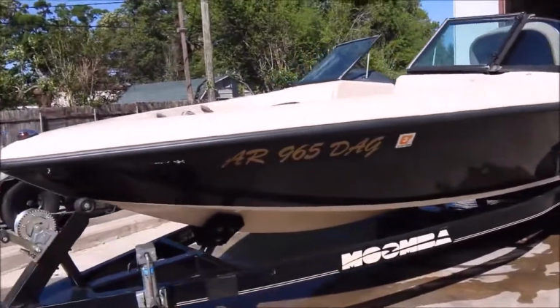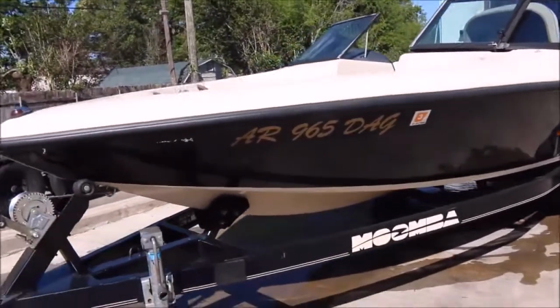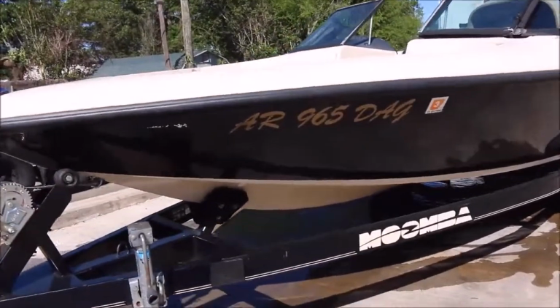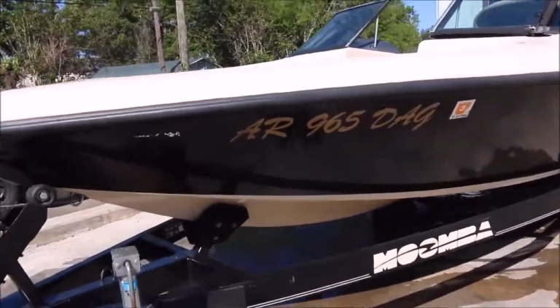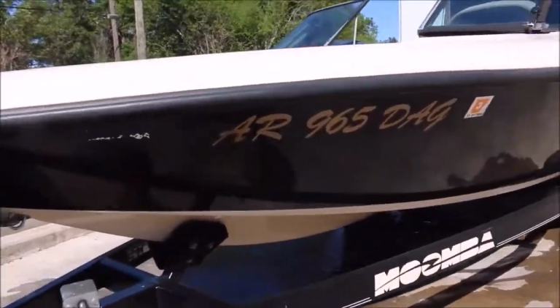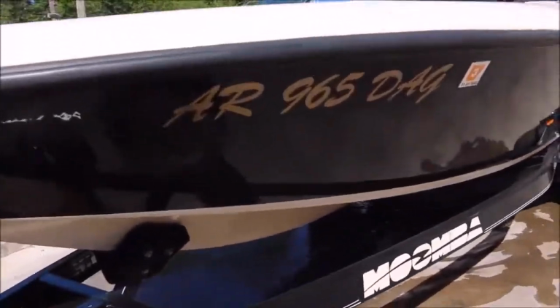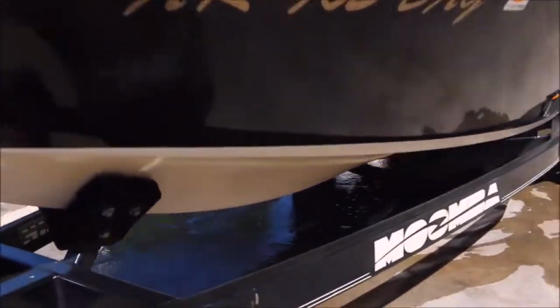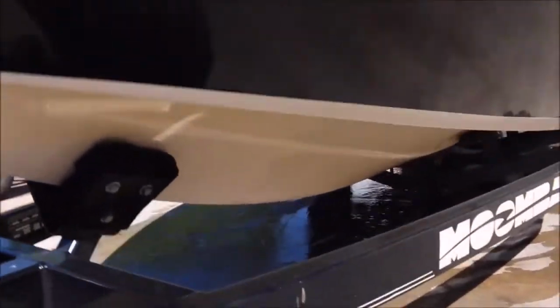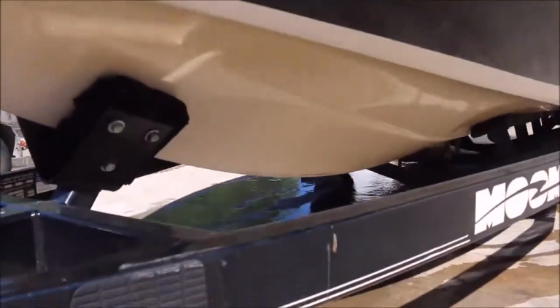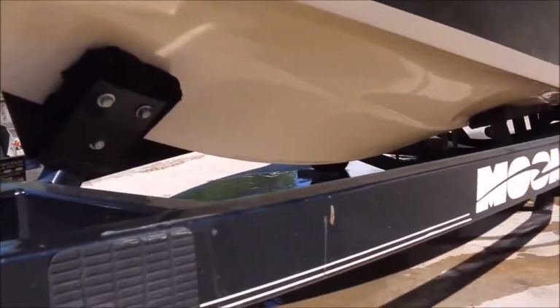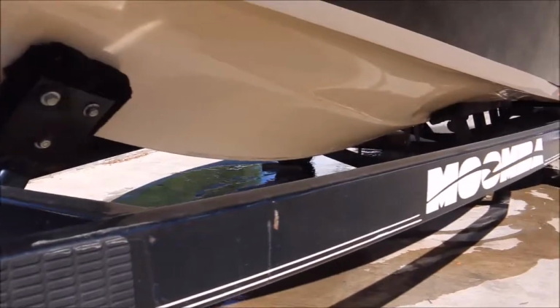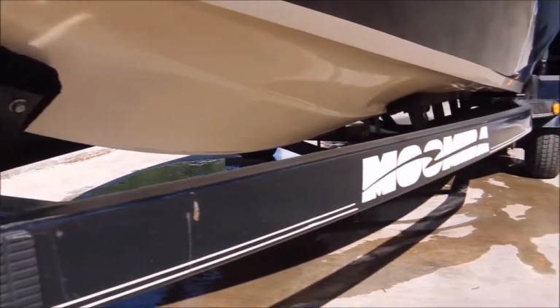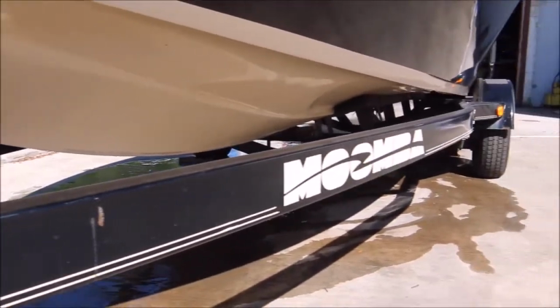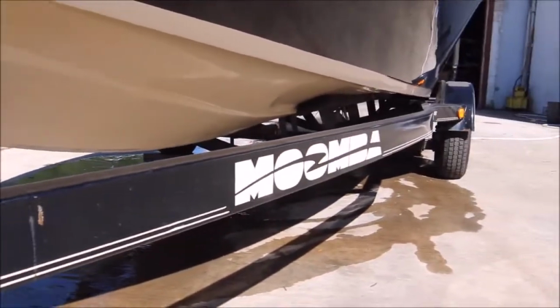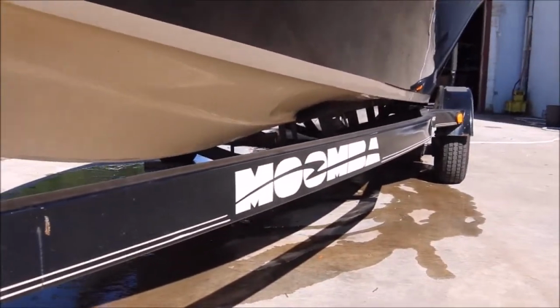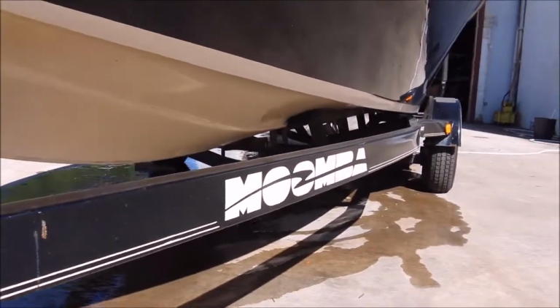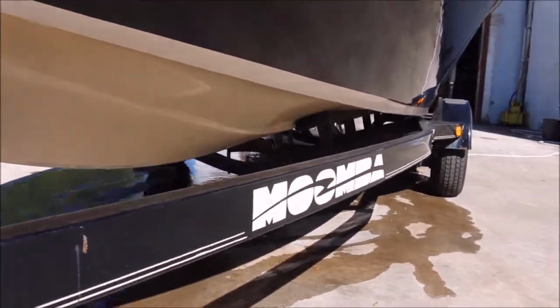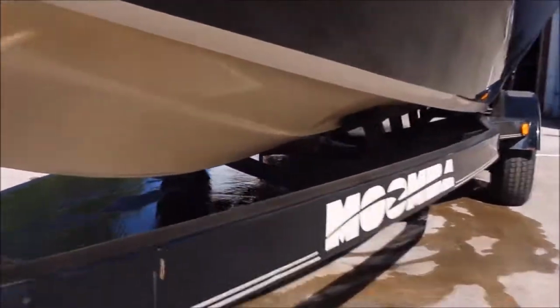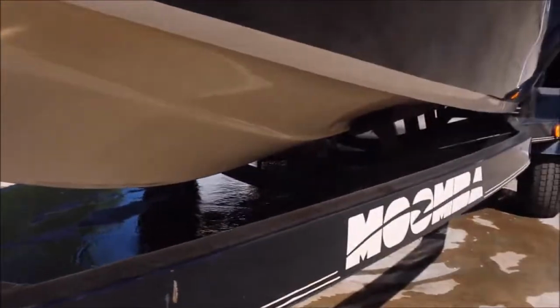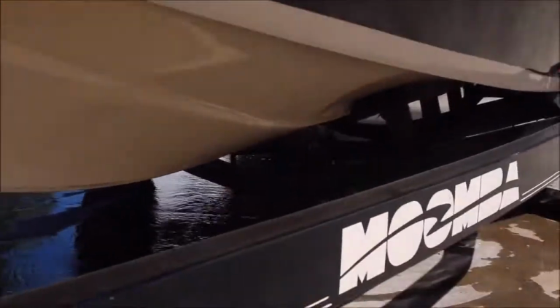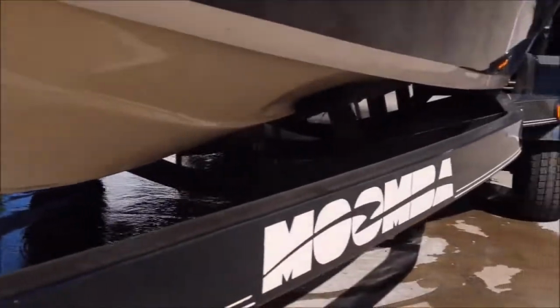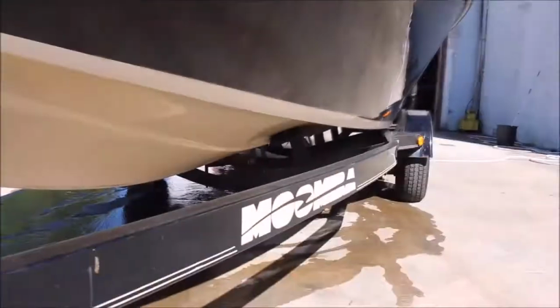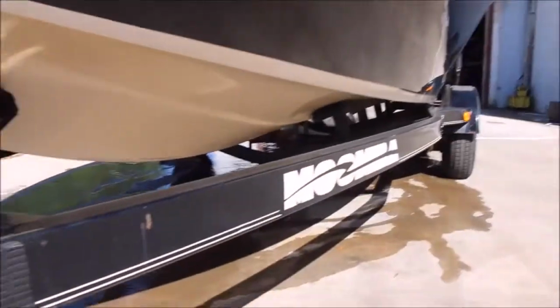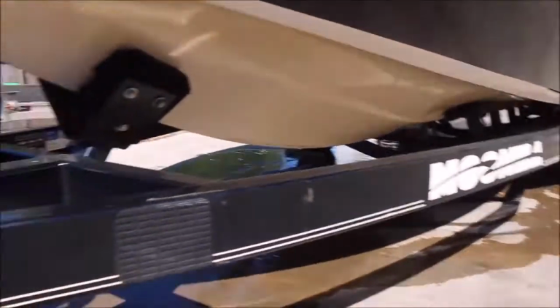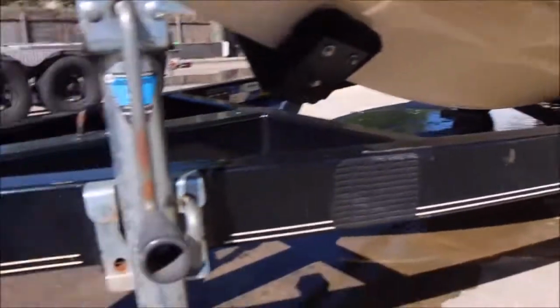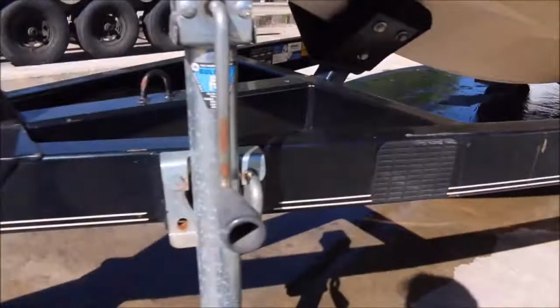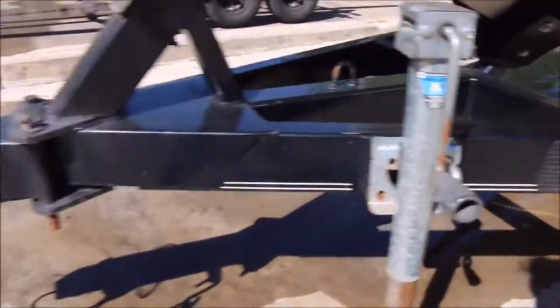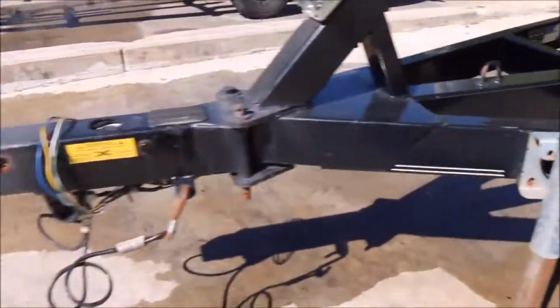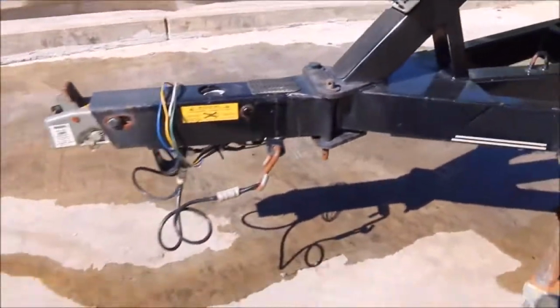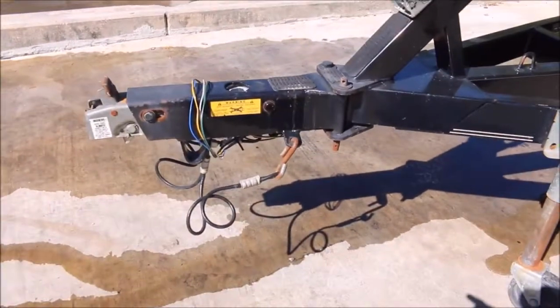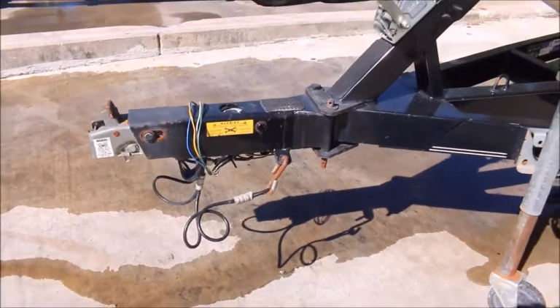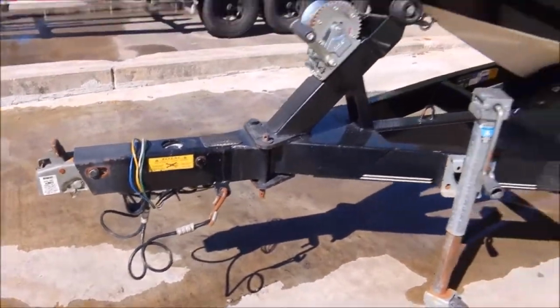You could use a little color sand or buff and polish. Here's a look at the bottom of it, the trailer's also in great shape. It even has the fold-away tongue on the trailer here.